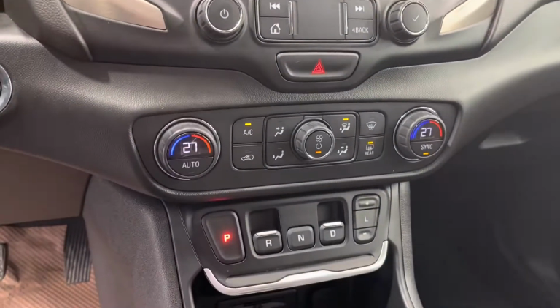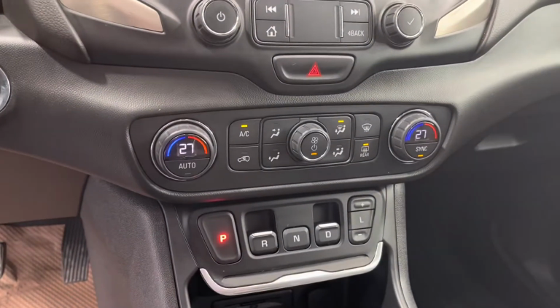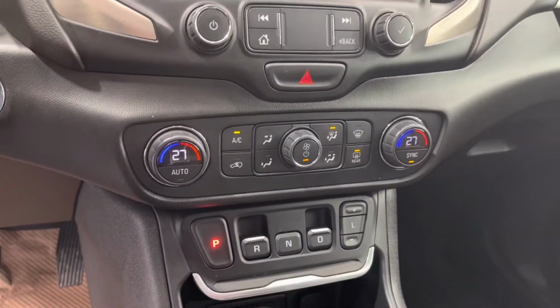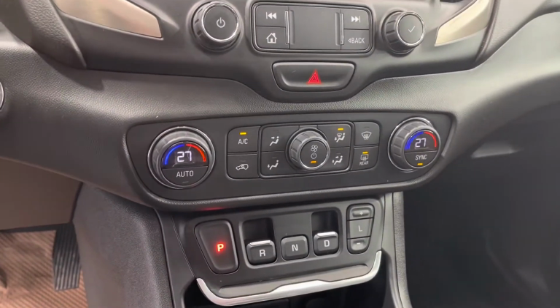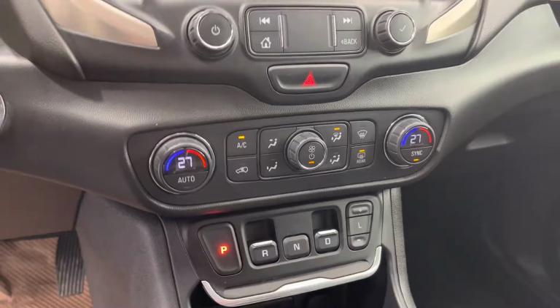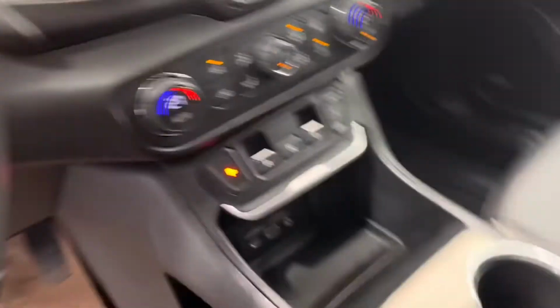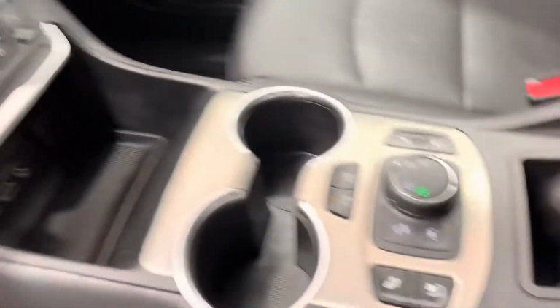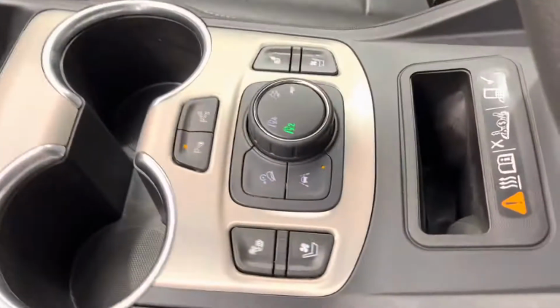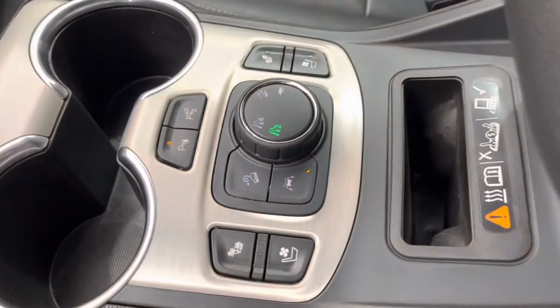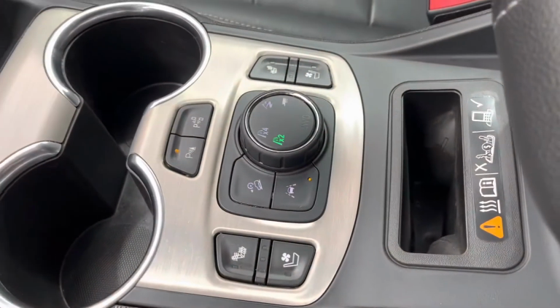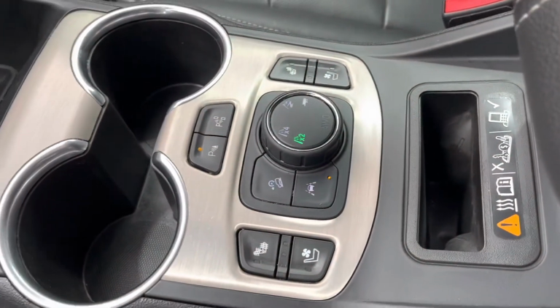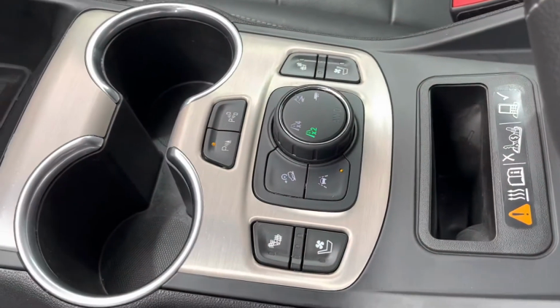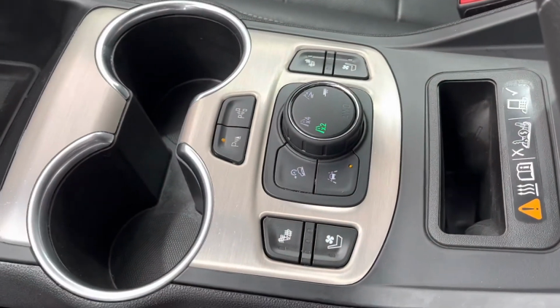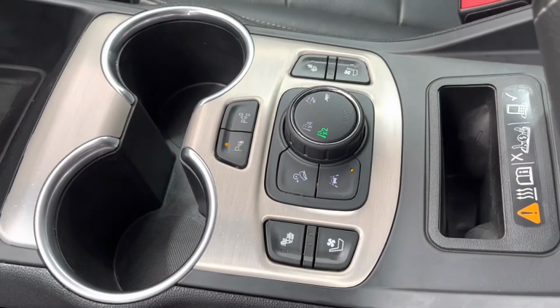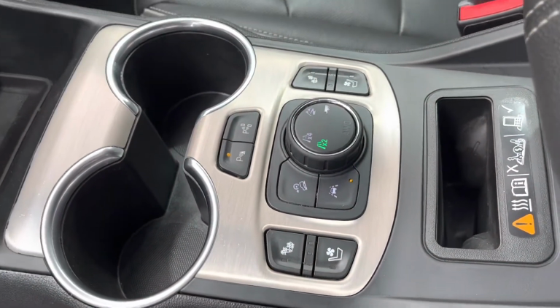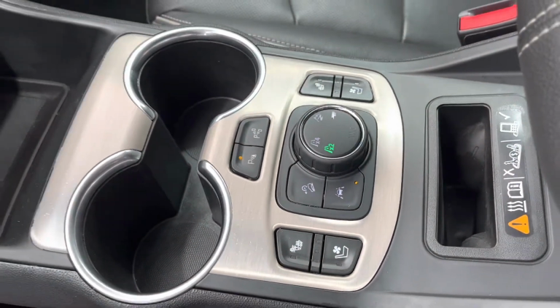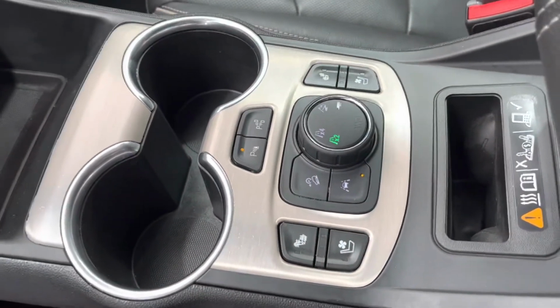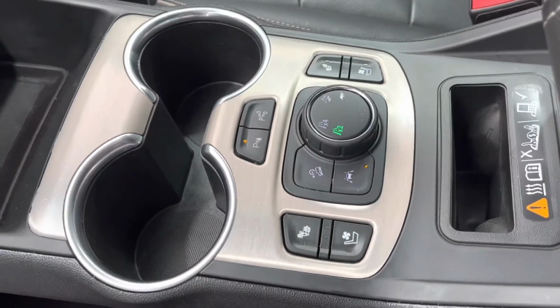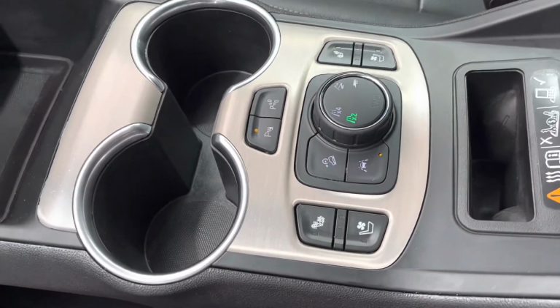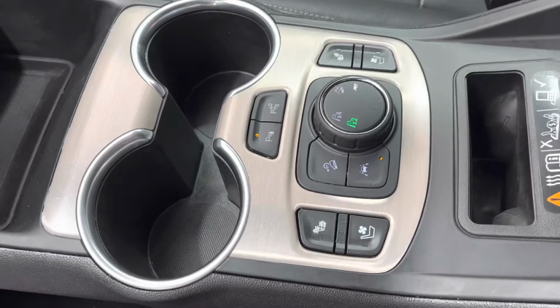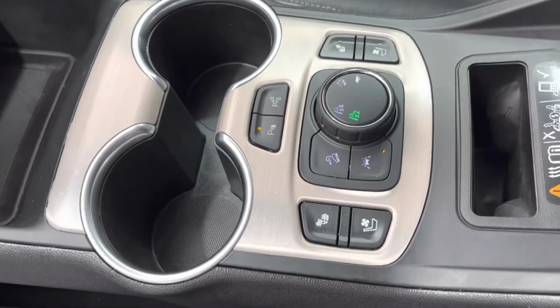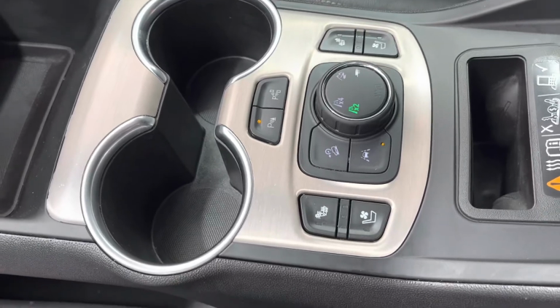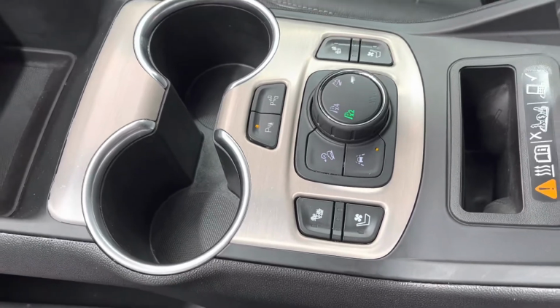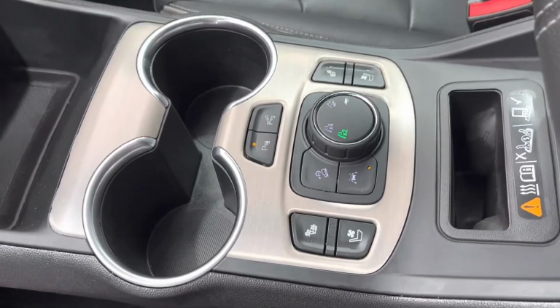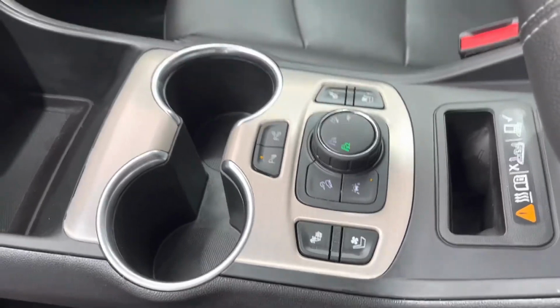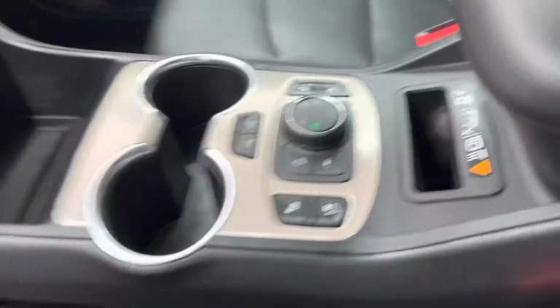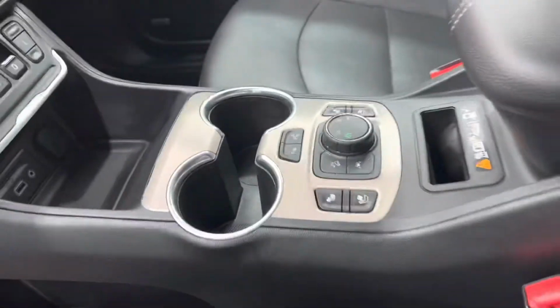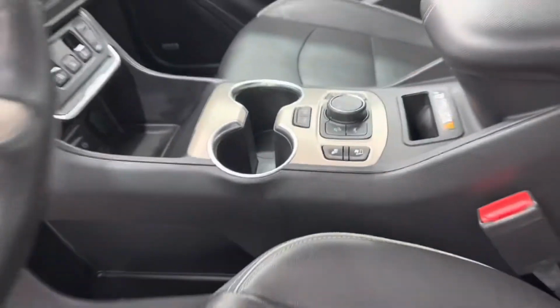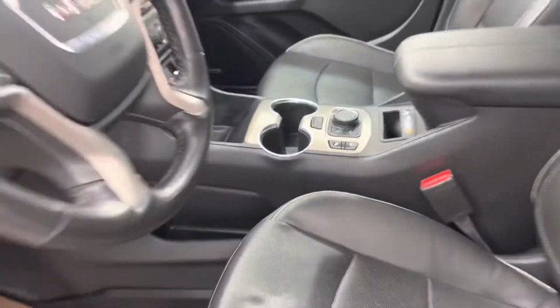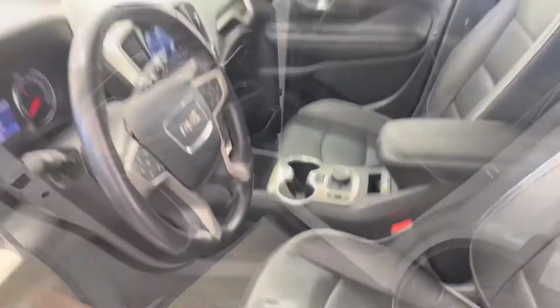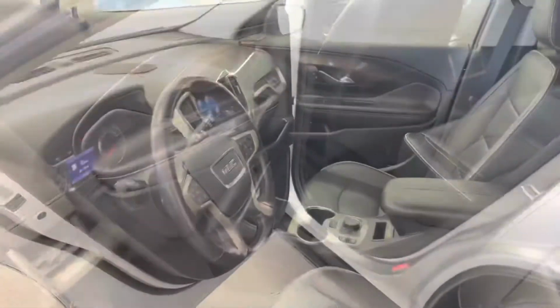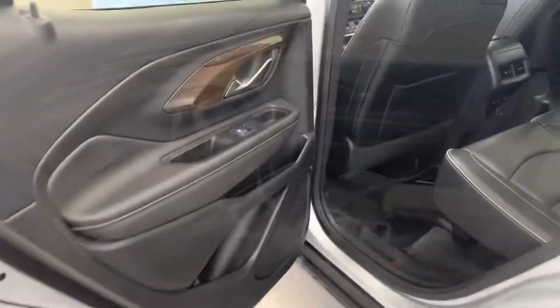Down below there, we have all of our climate control. And then down here, we have the remainder of our power options including our parking sensors, lane change alert, and then also our heated seats and our four-wheel drive all-wheel drive.